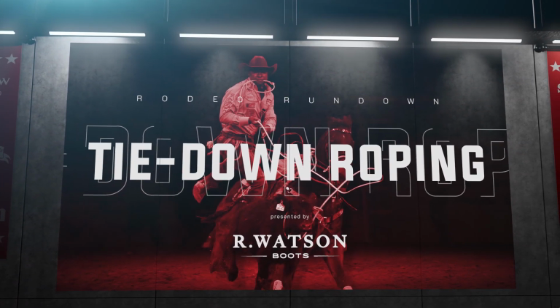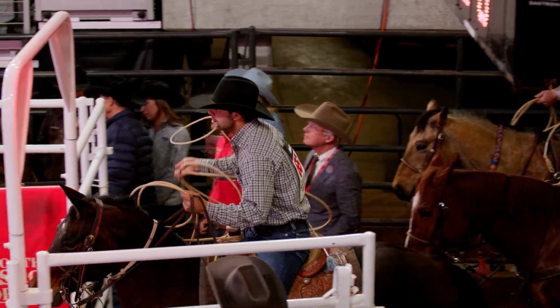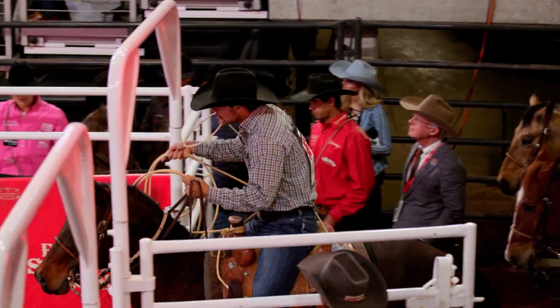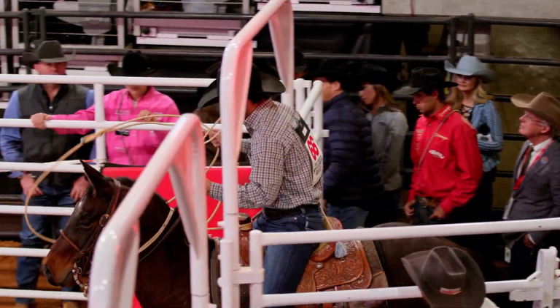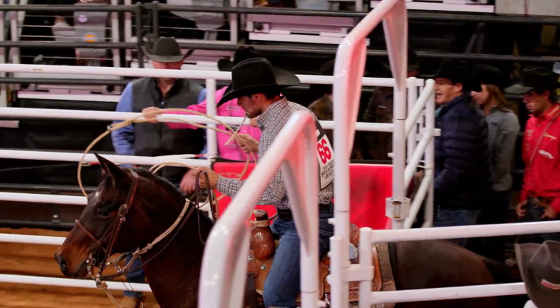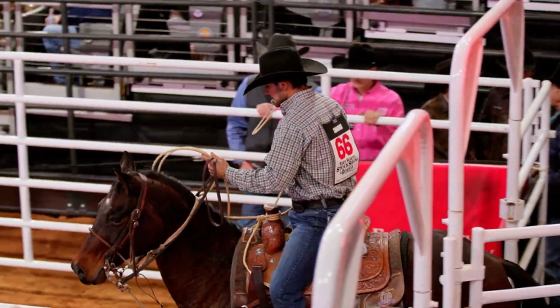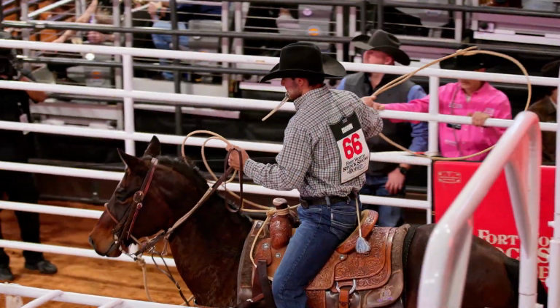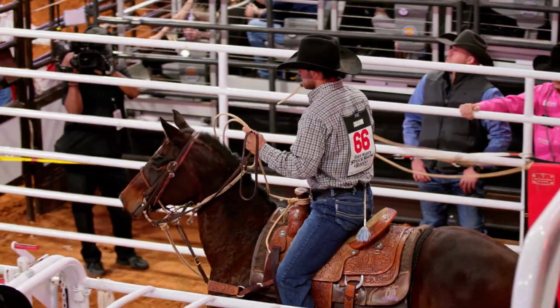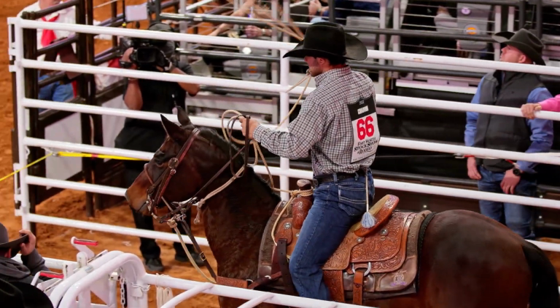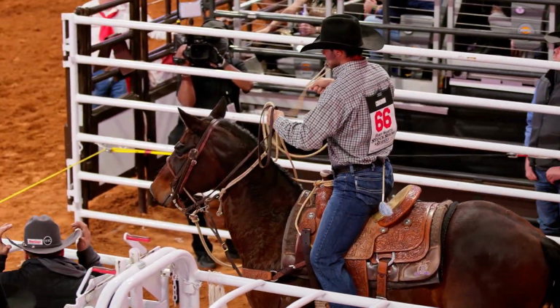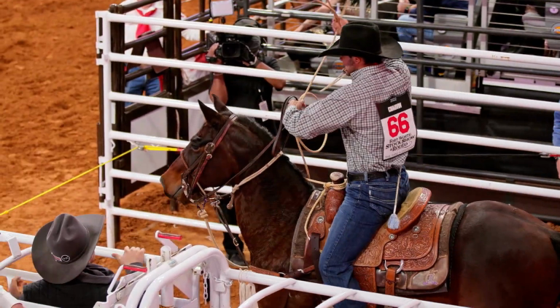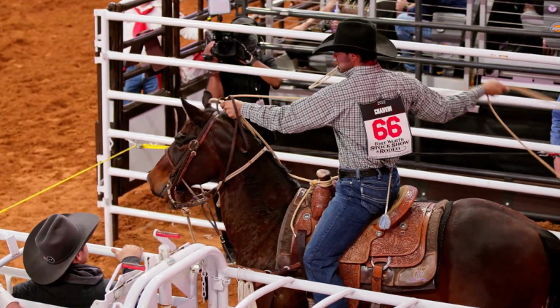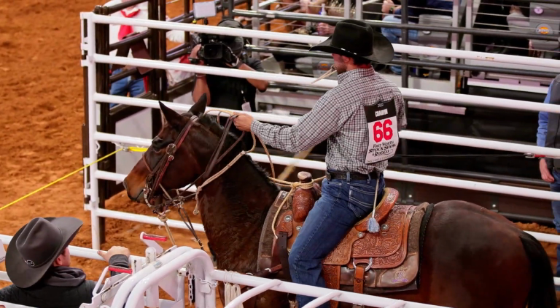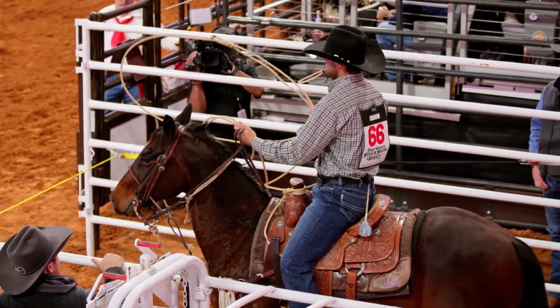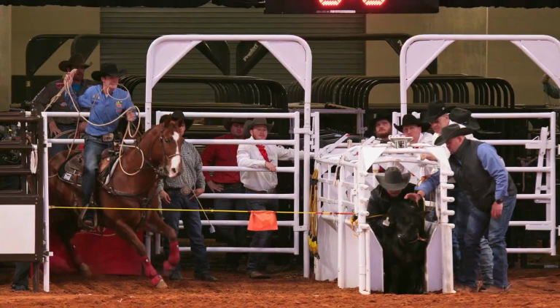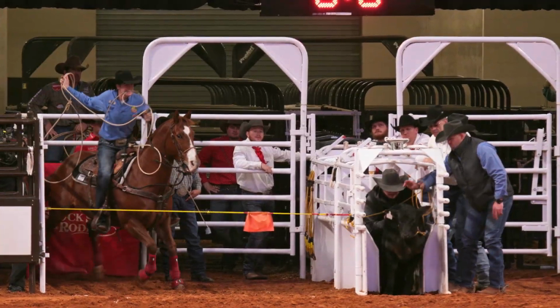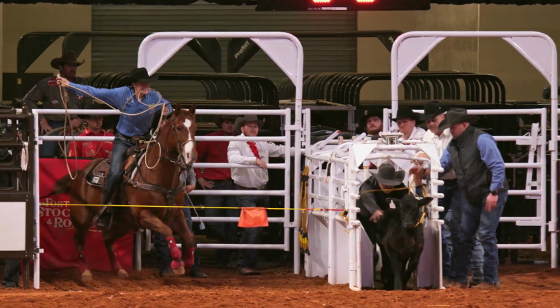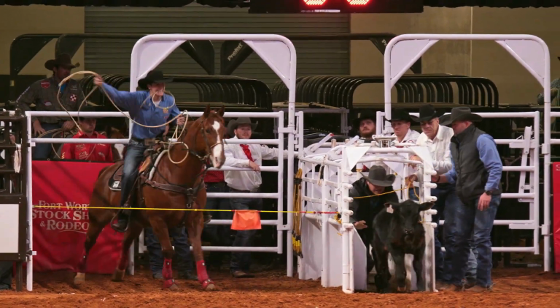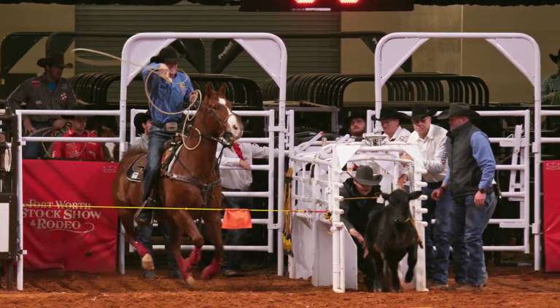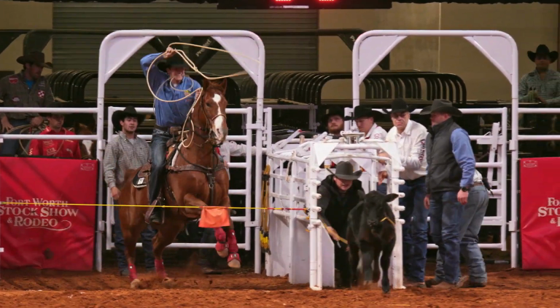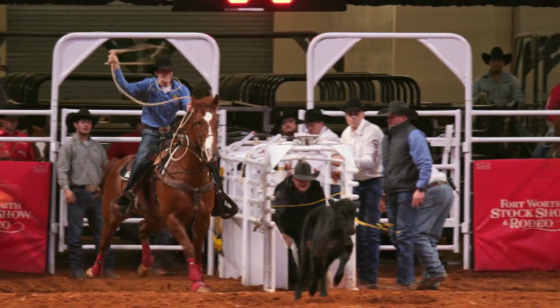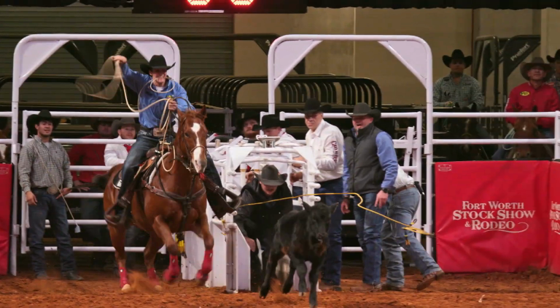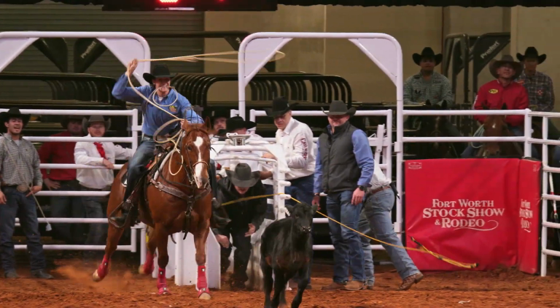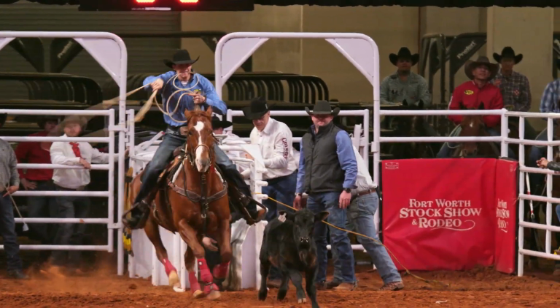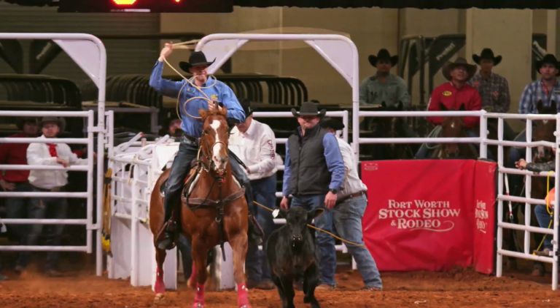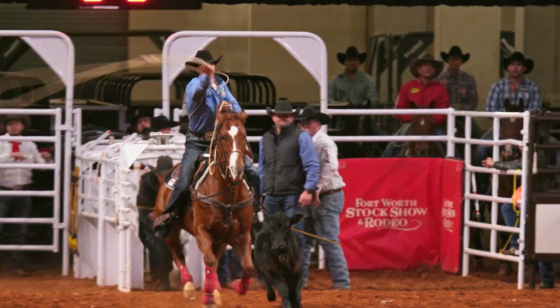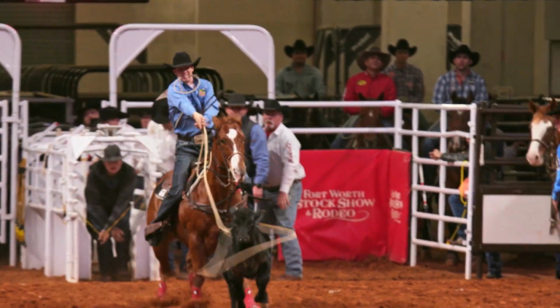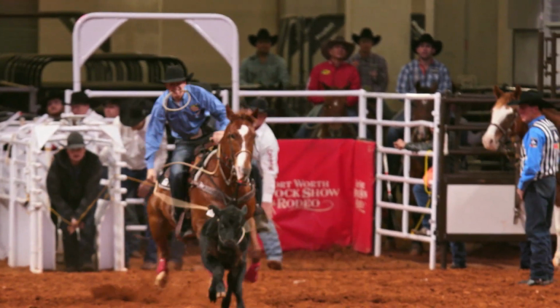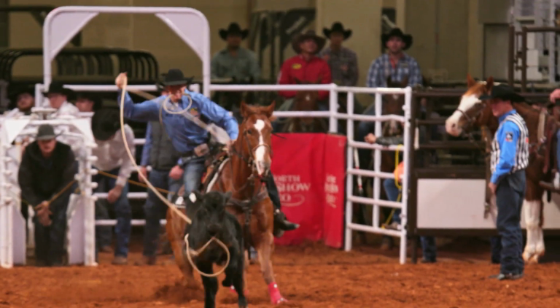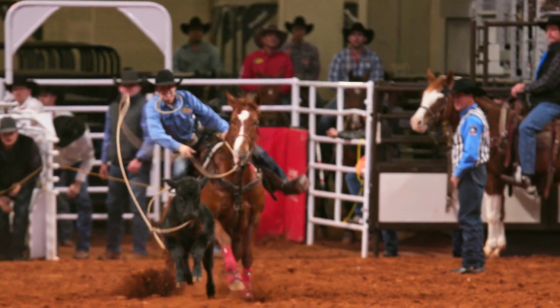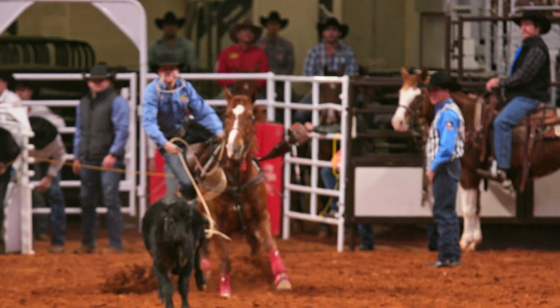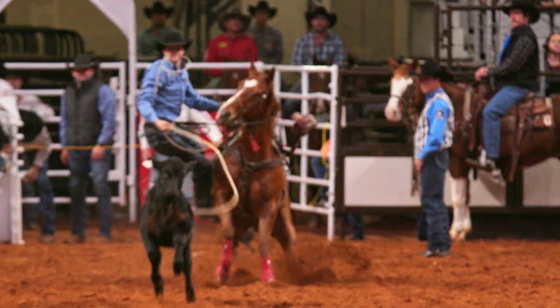Tie-down roping requires the work of both the cowboy and his horse. The calf gets a head start before the cowboy races from the box and throws a loop around the calf's neck.